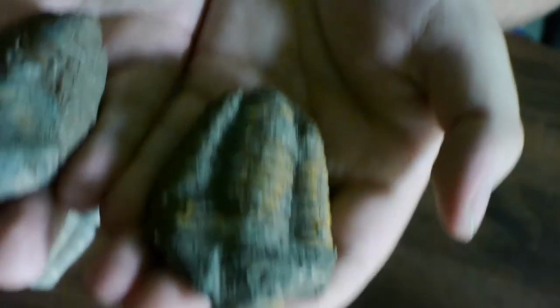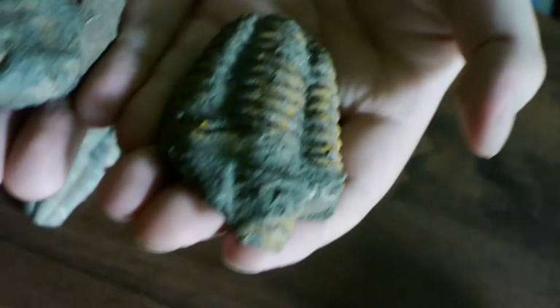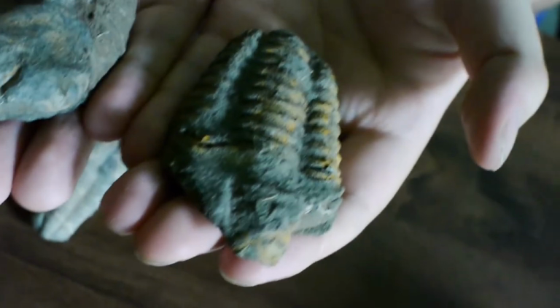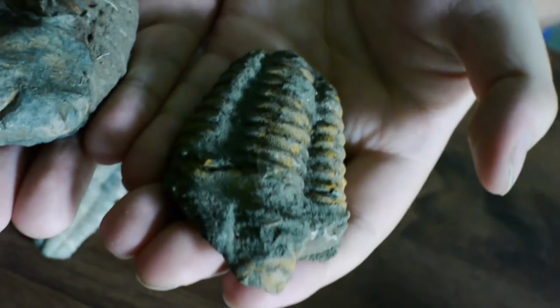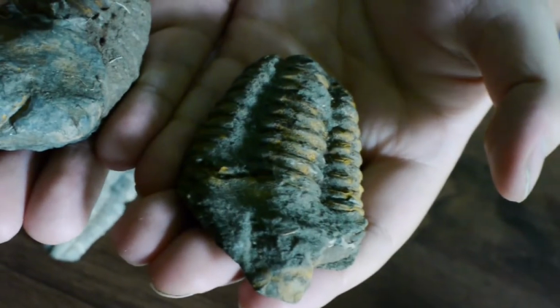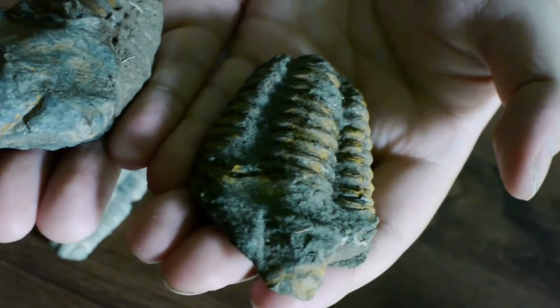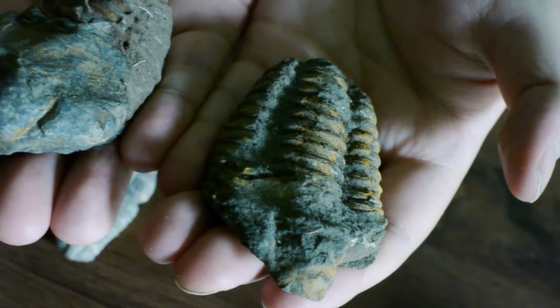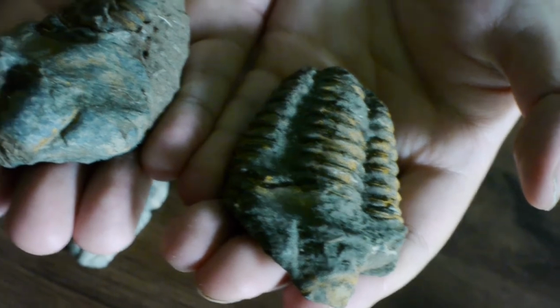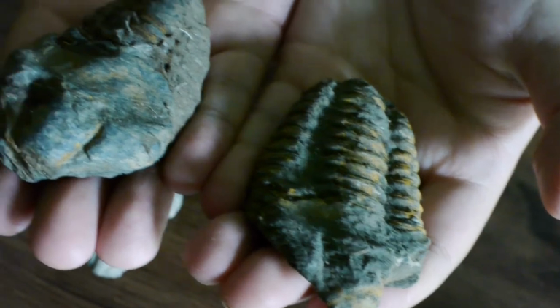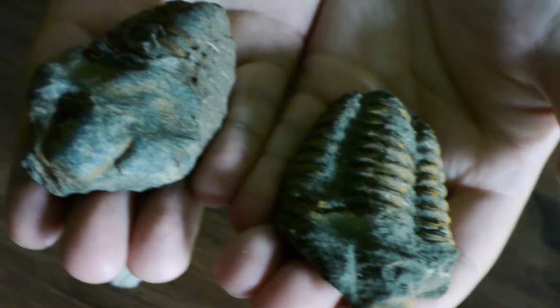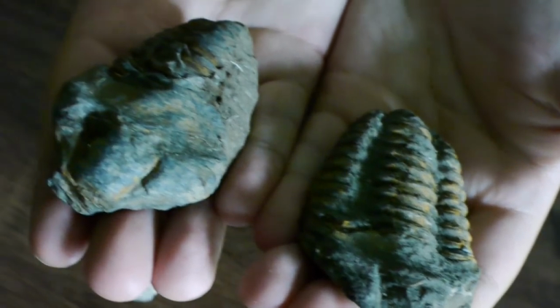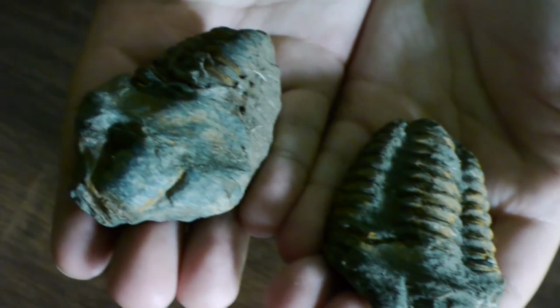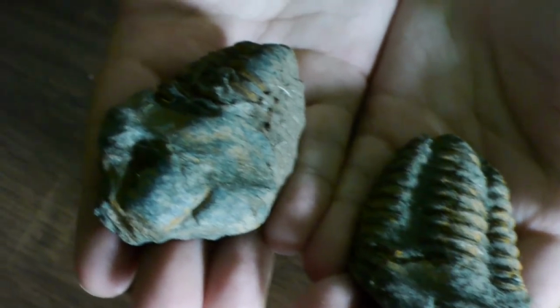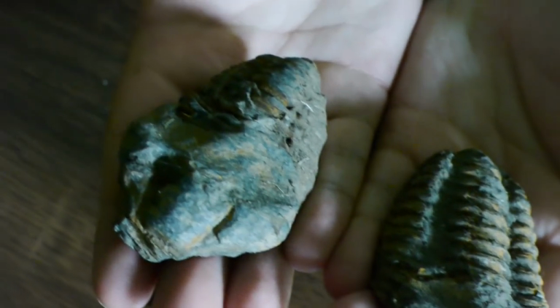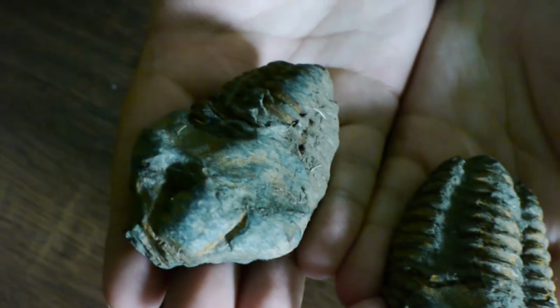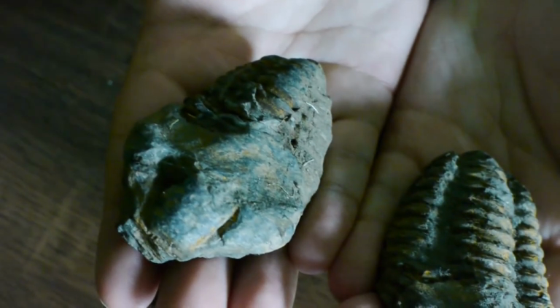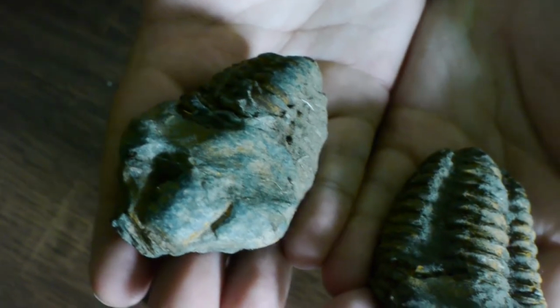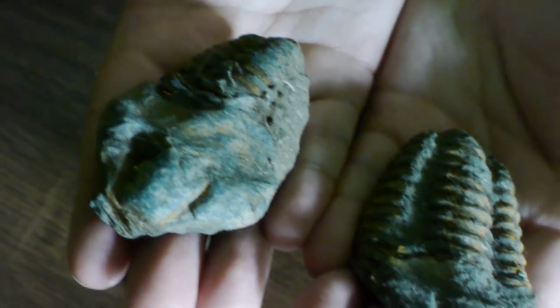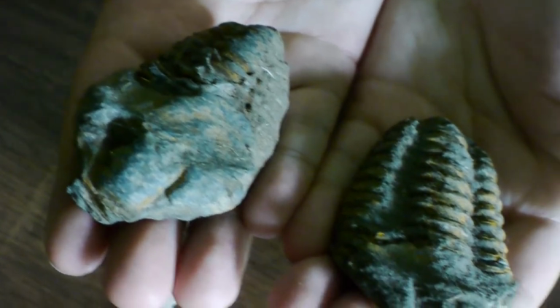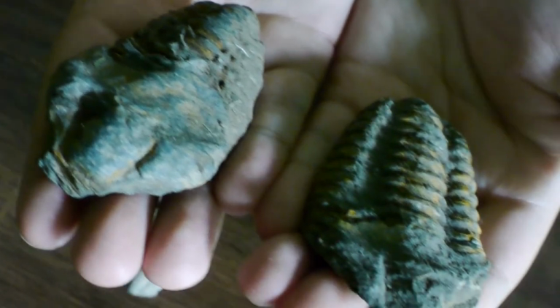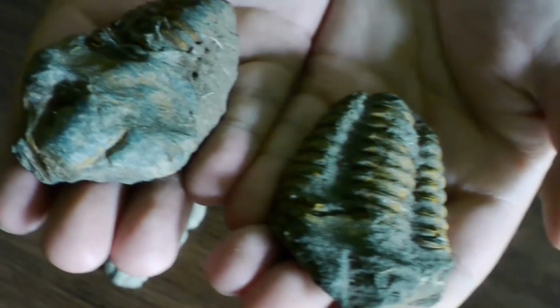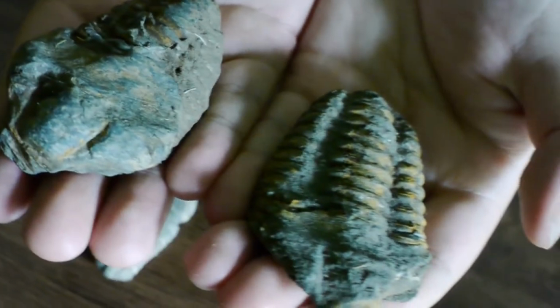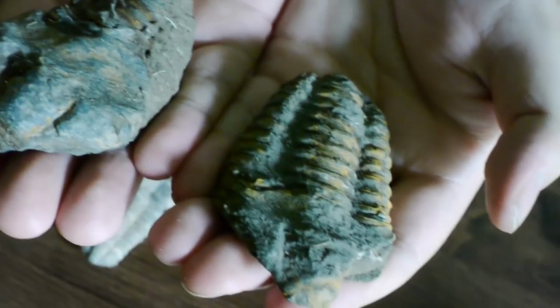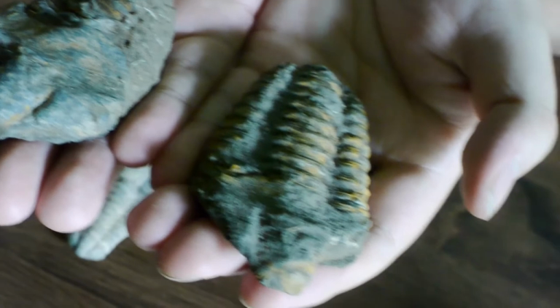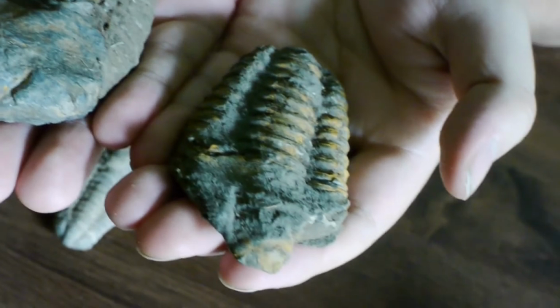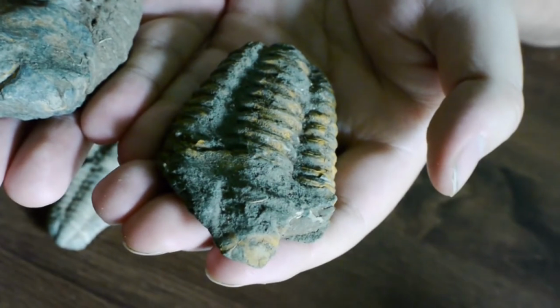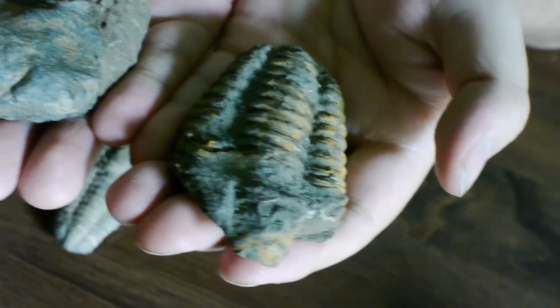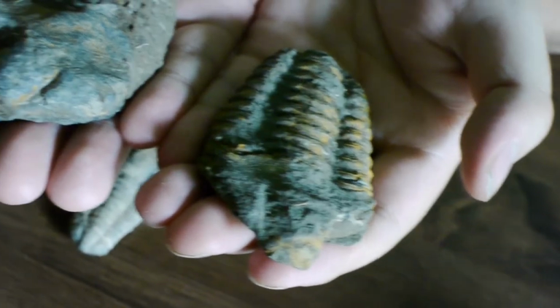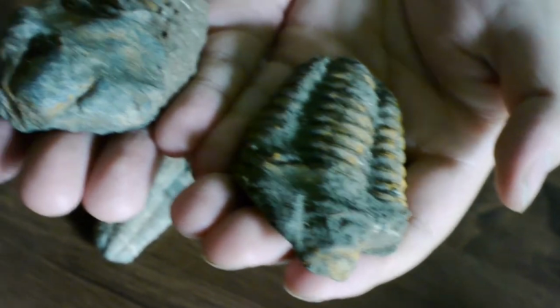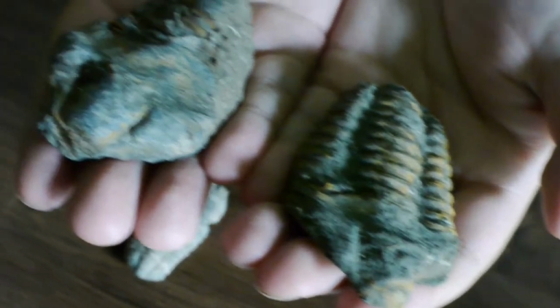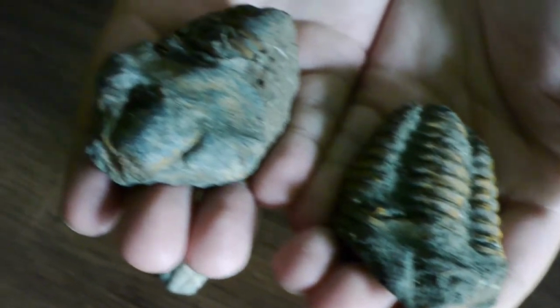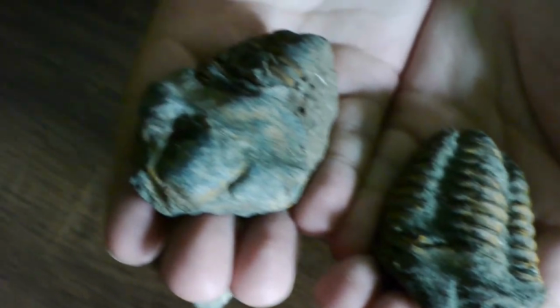These are the Calamene trilobites of Morocco from 450 million years ago. Blimey, that was a long time ago.